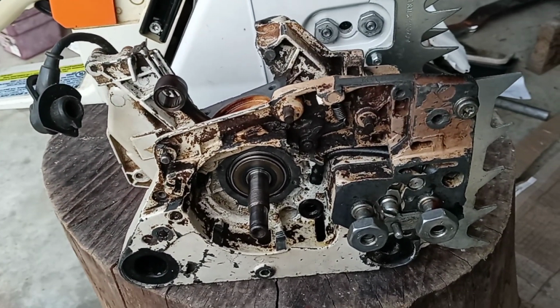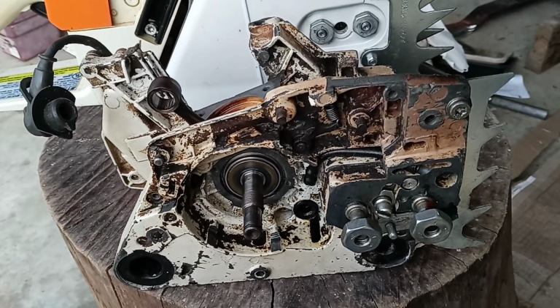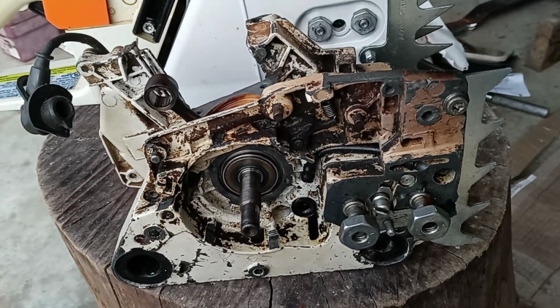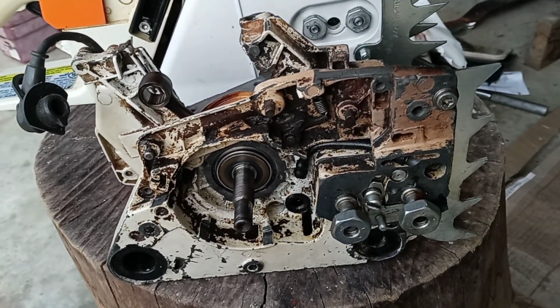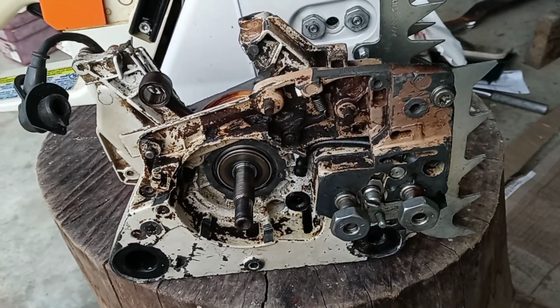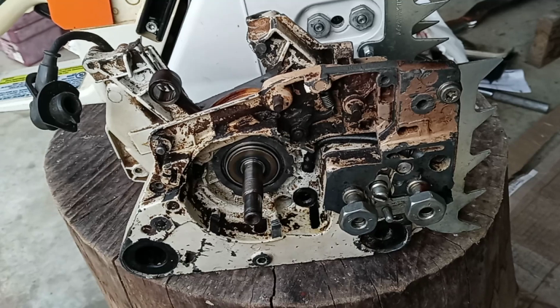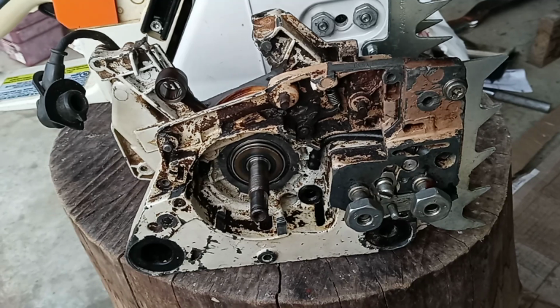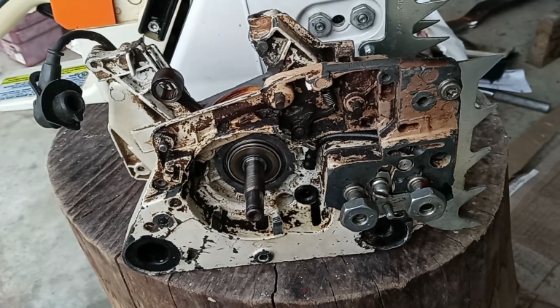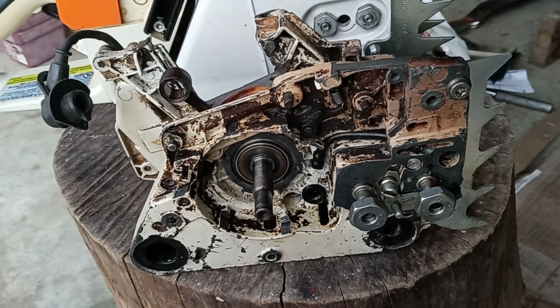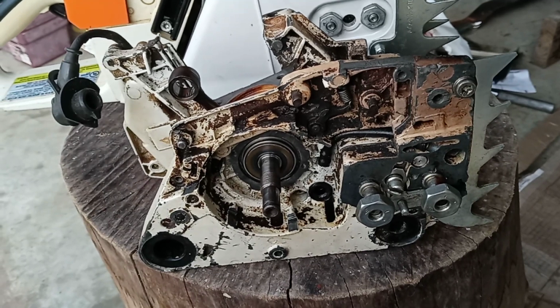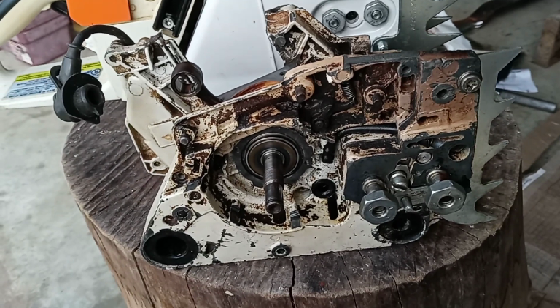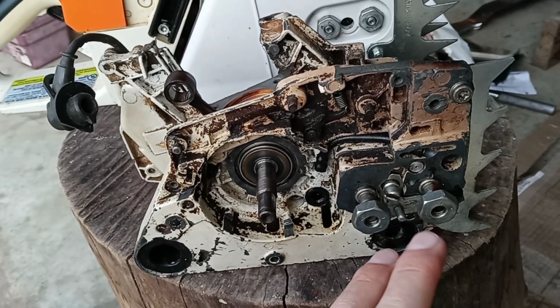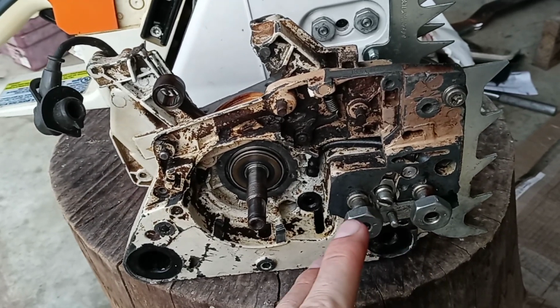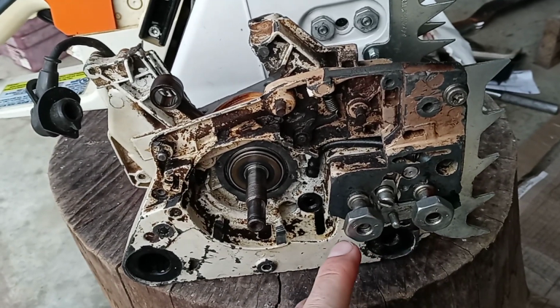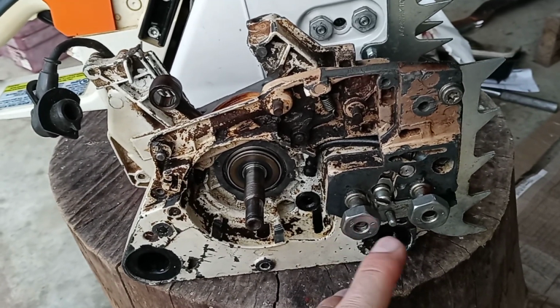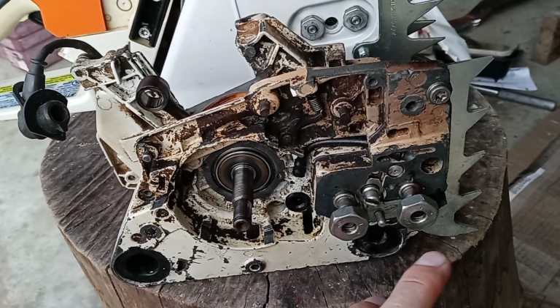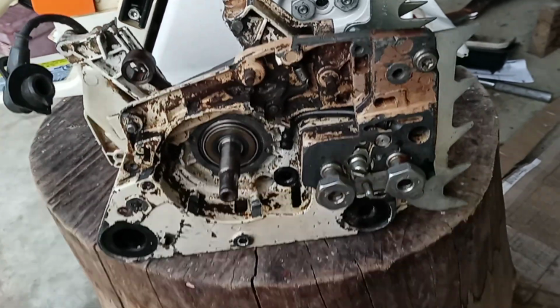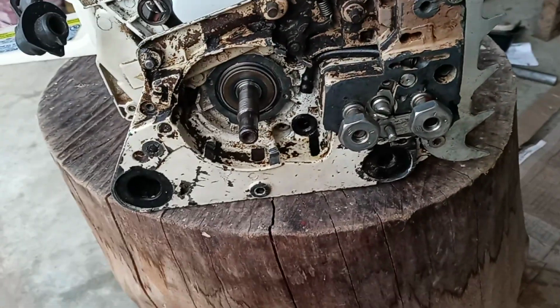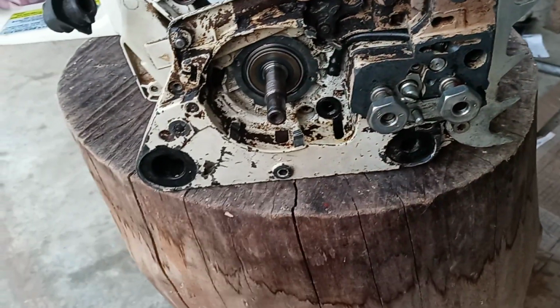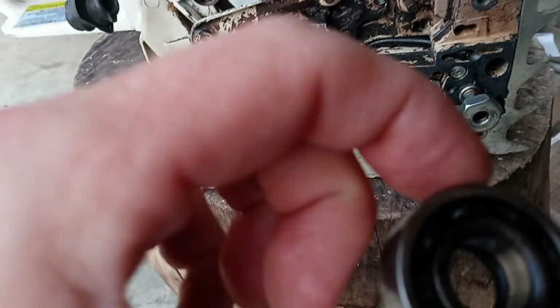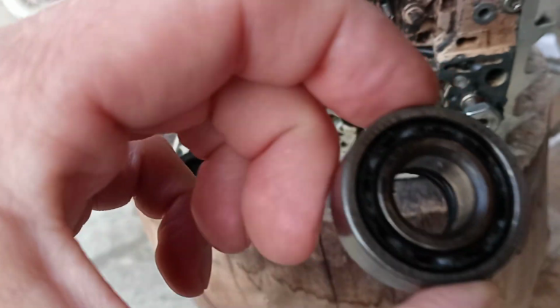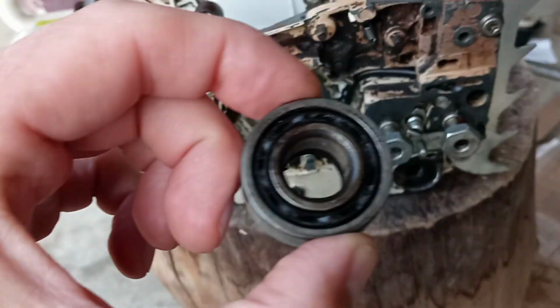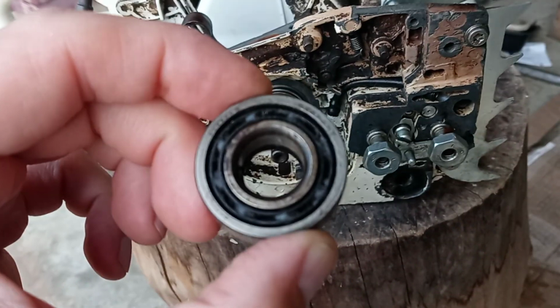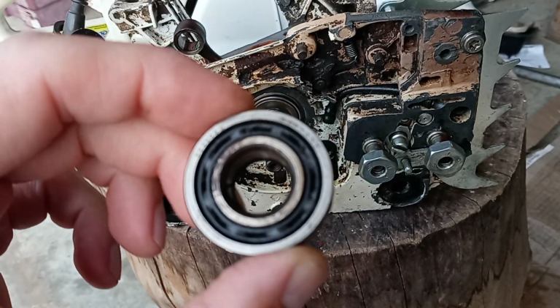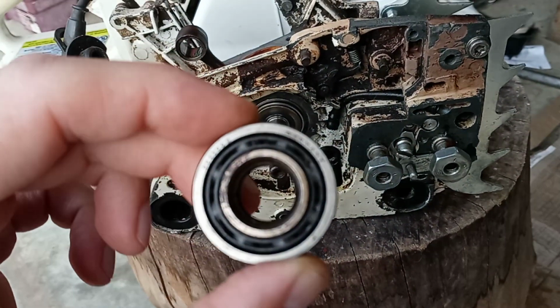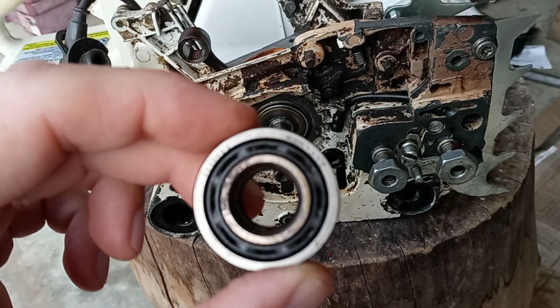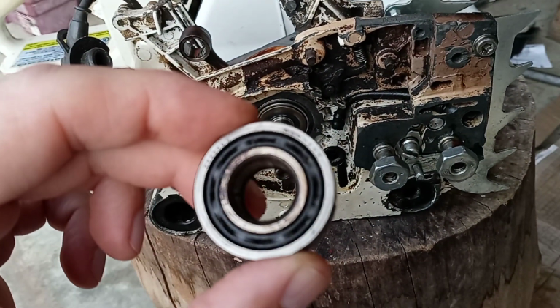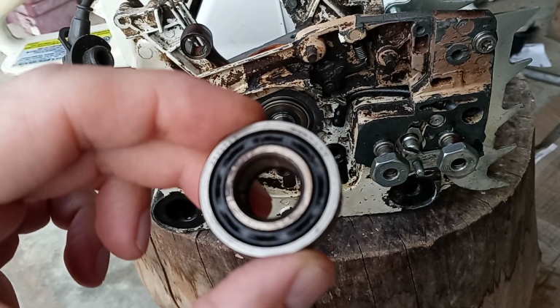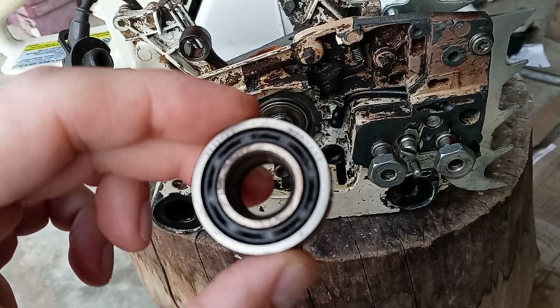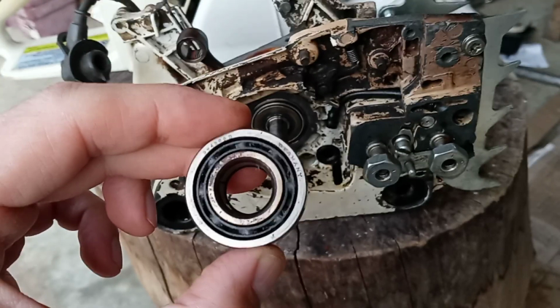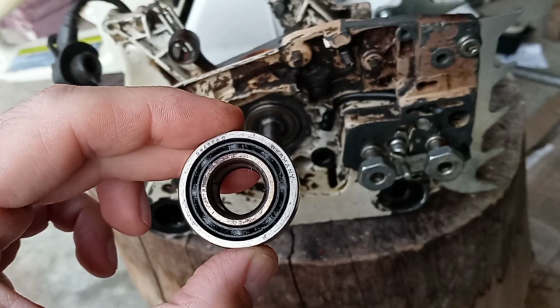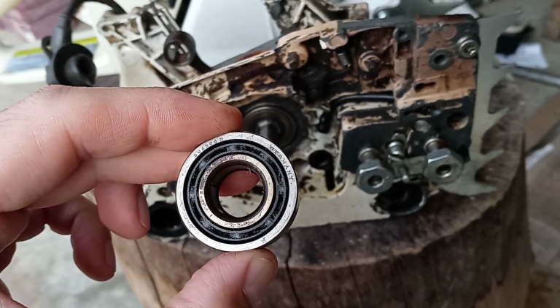No decompression, no adjustable oiler. Notice the steel bar nuts. This is the original crankcase bearing — just now rebuilding this thing.